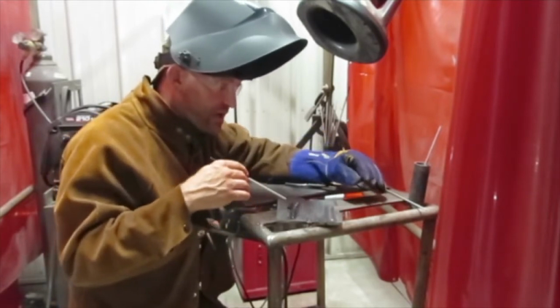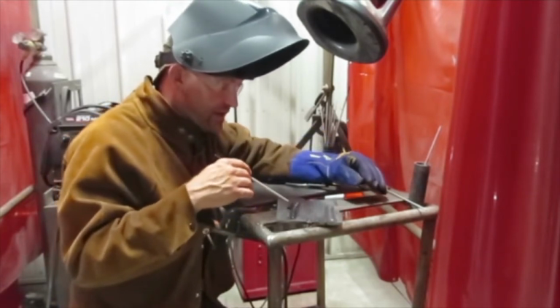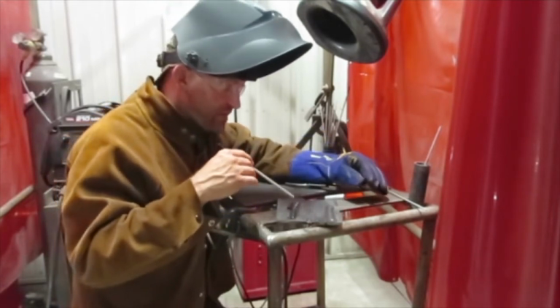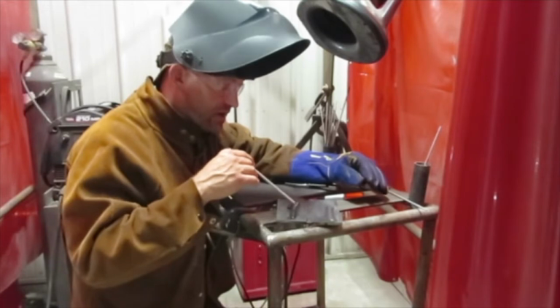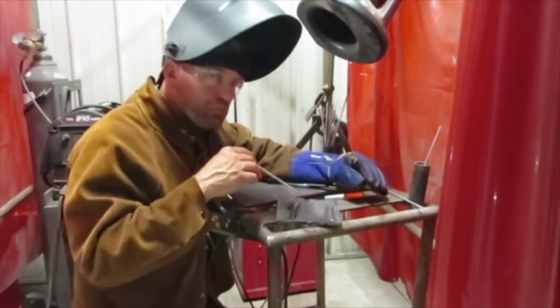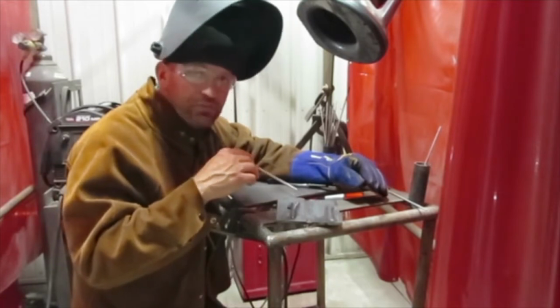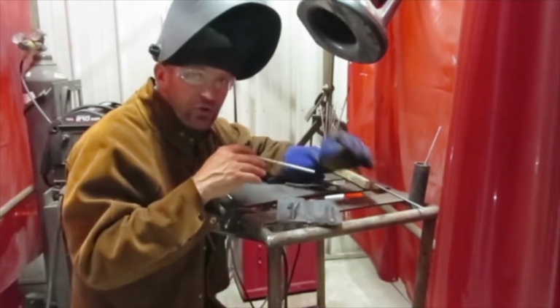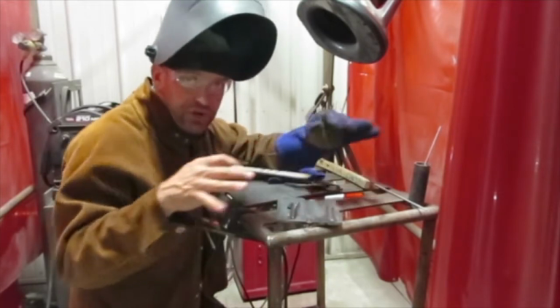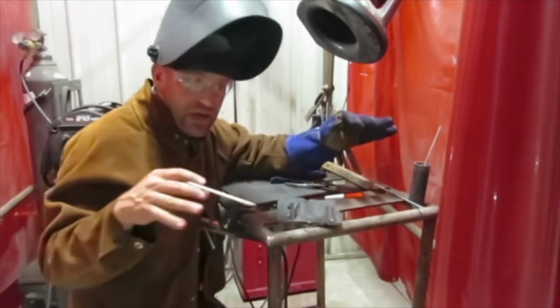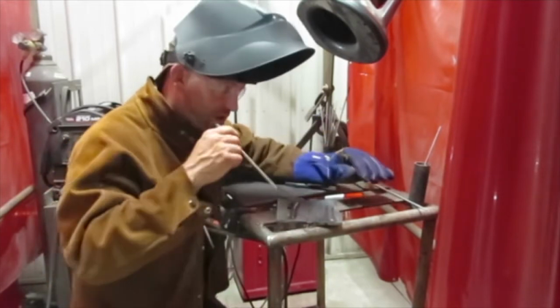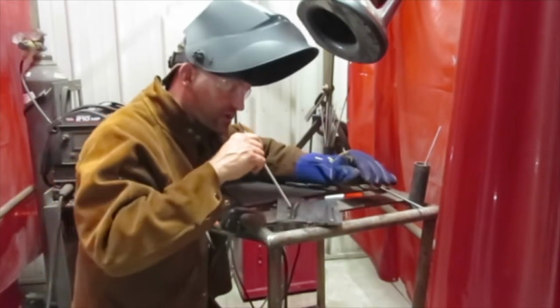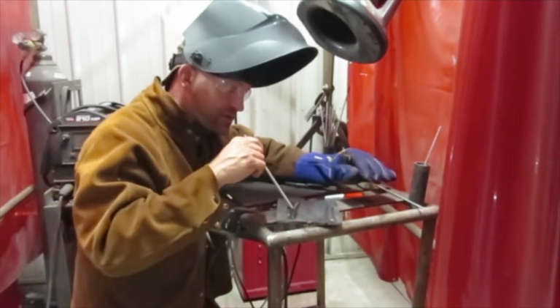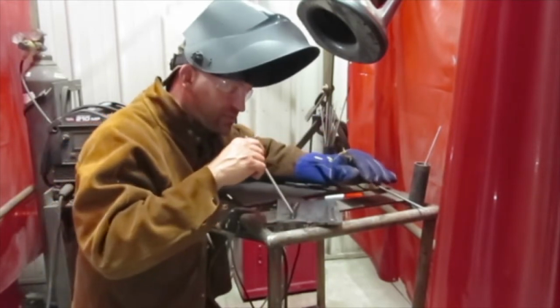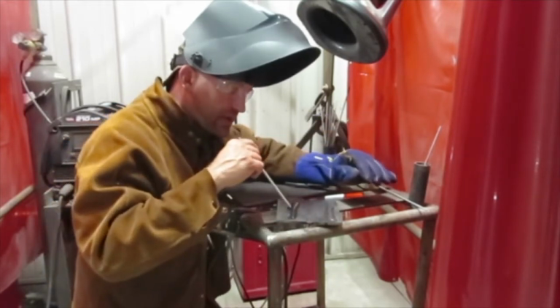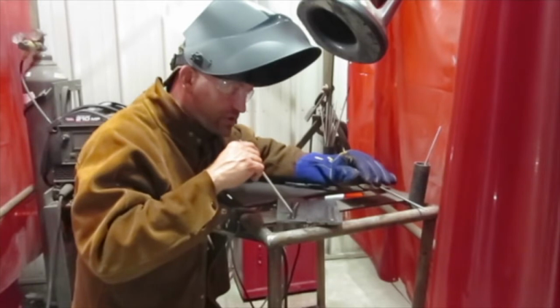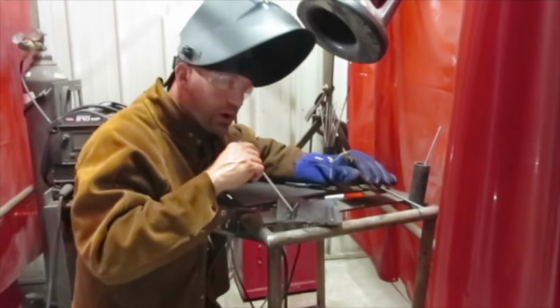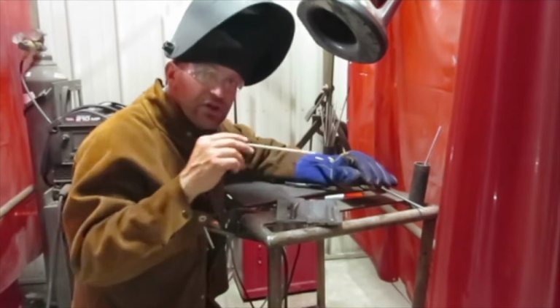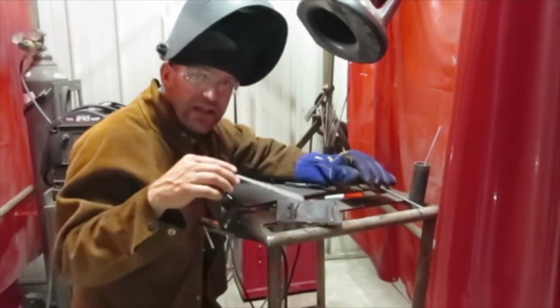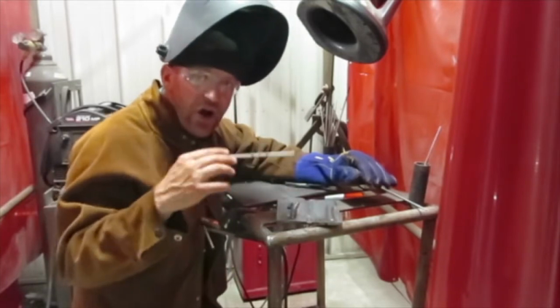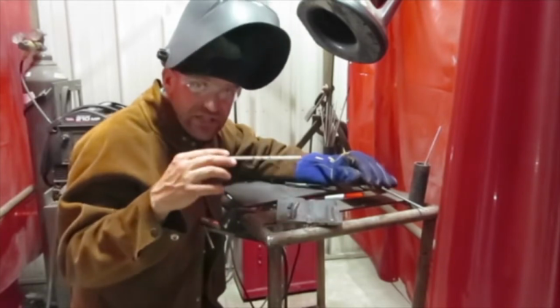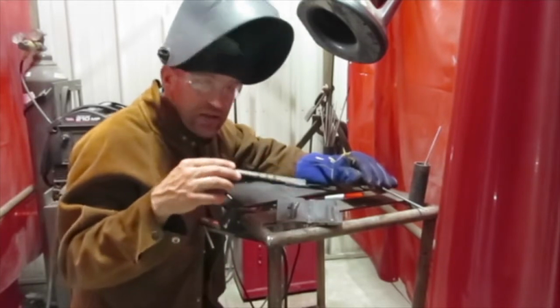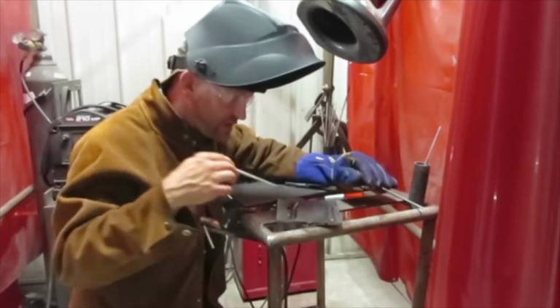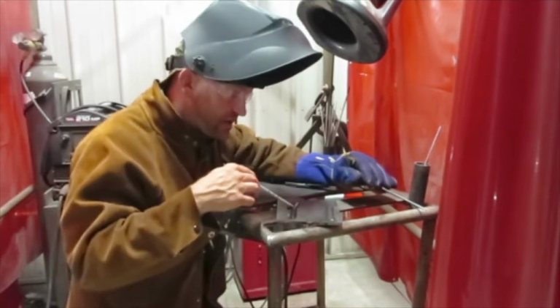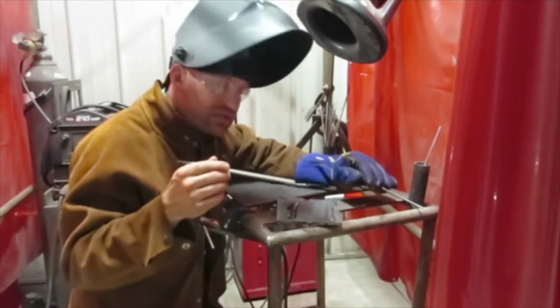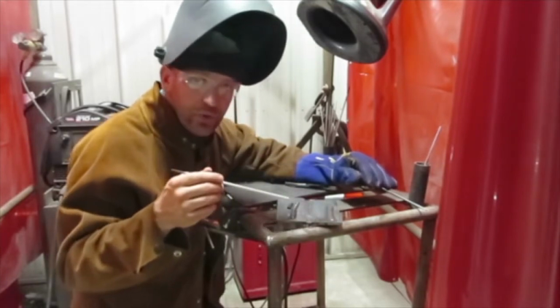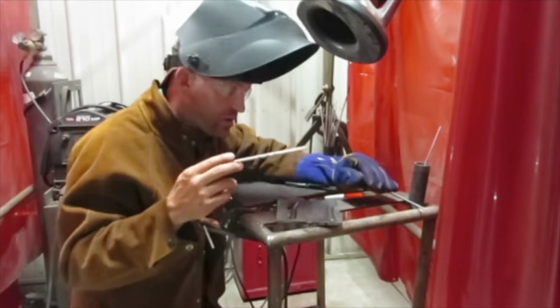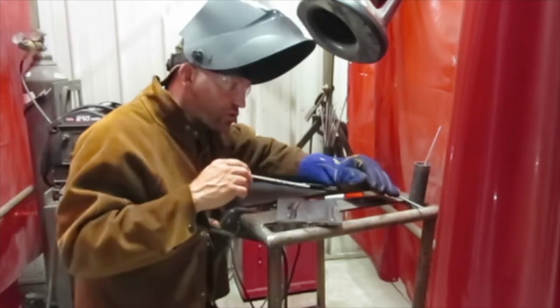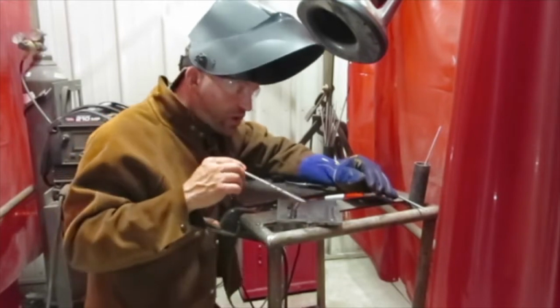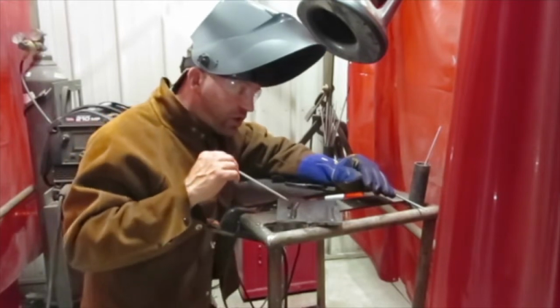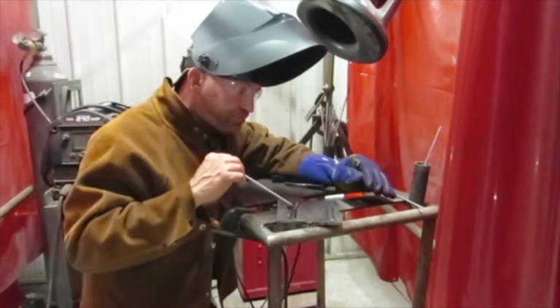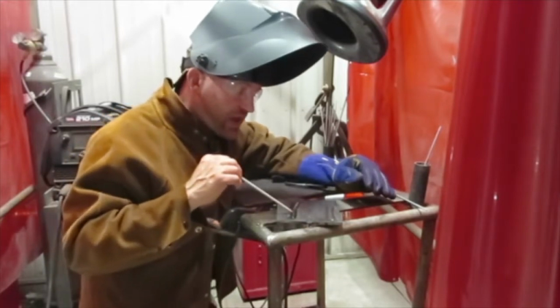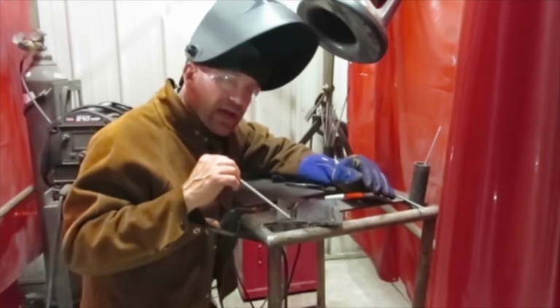It keeps the molten metal from going everywhere, so it keeps the placement and it protects the weld so that air, oxygen, and nitrogen don't get in there and spoil the weld. So when we weld, we have slag that has to be managed.